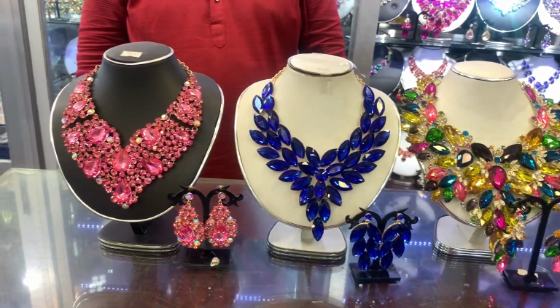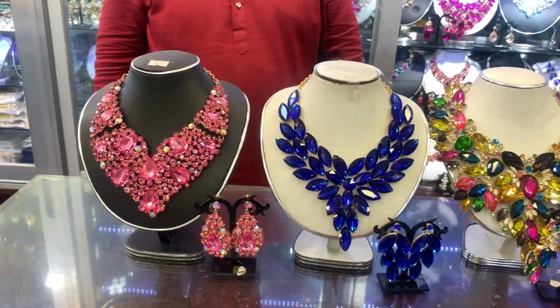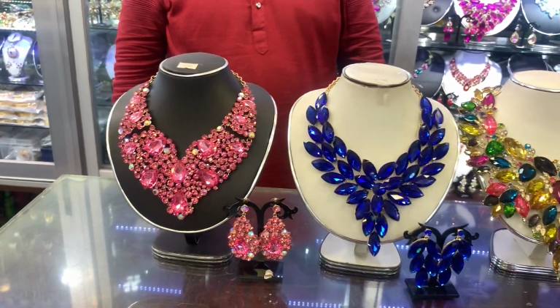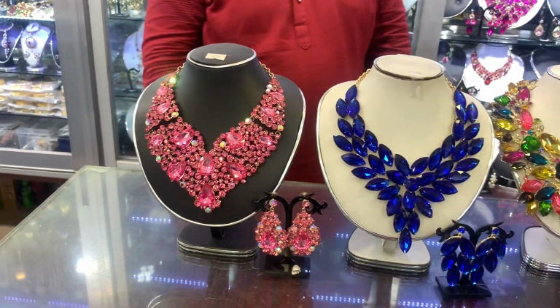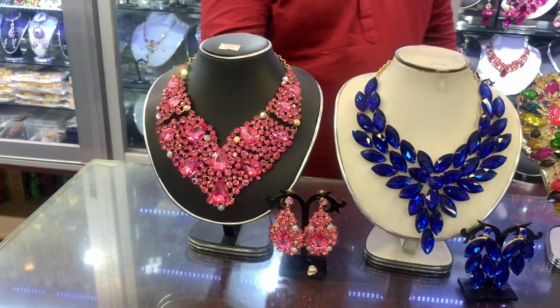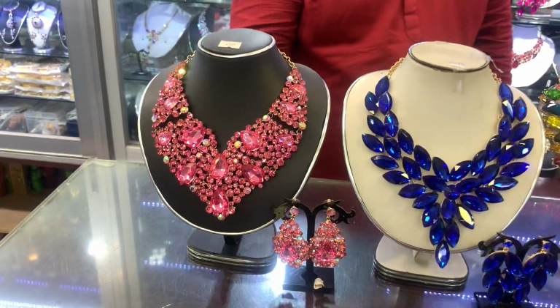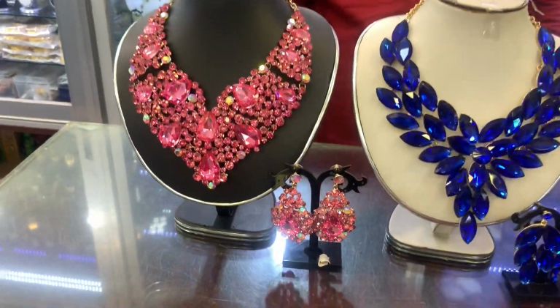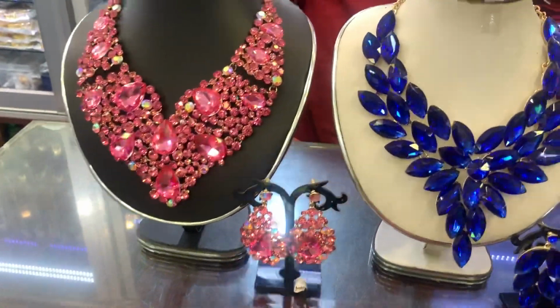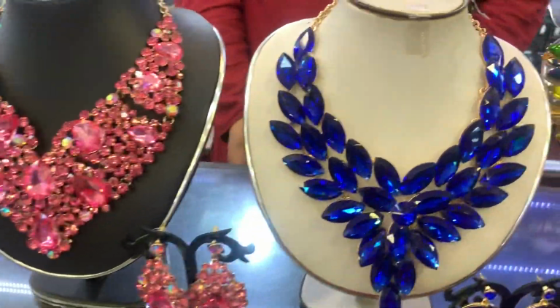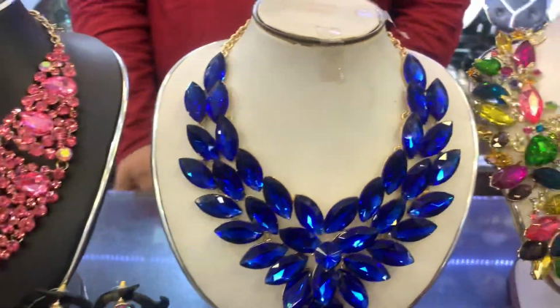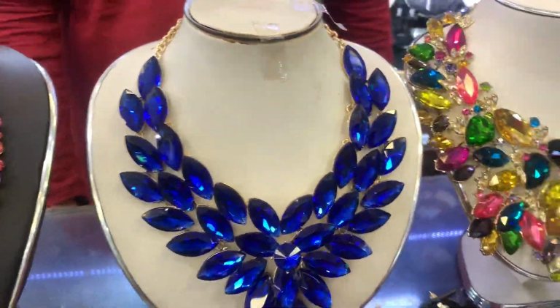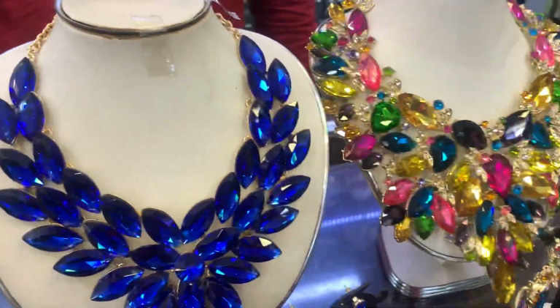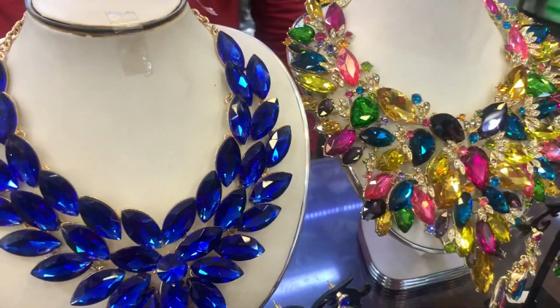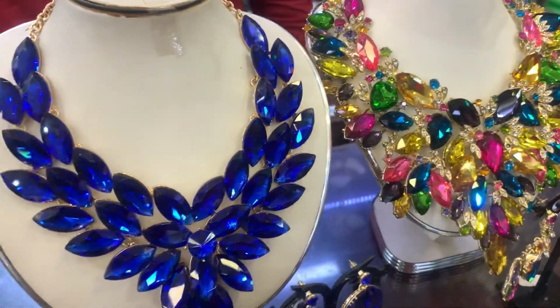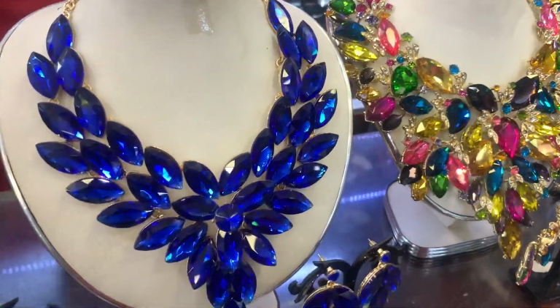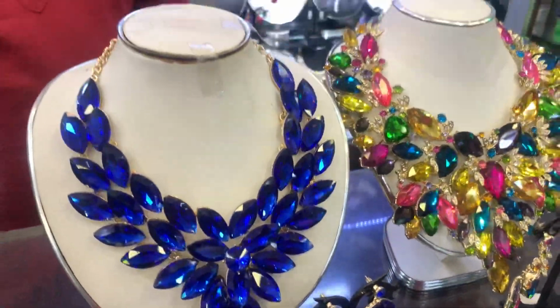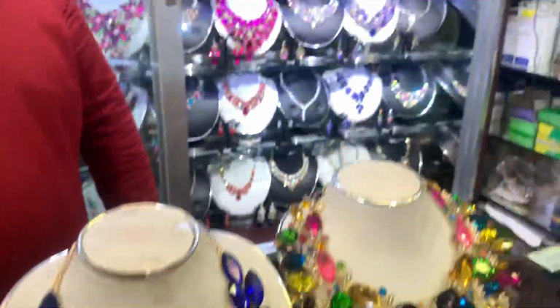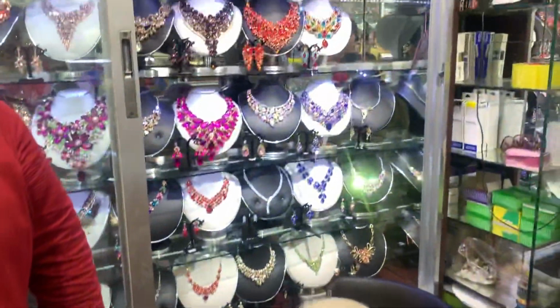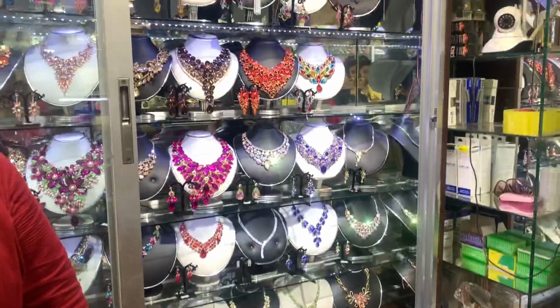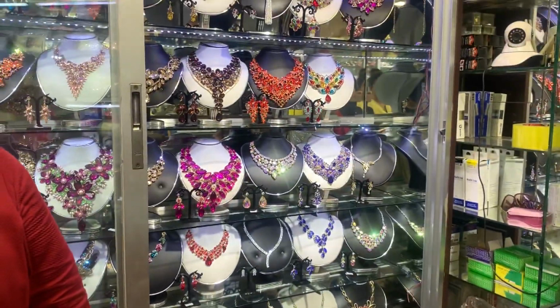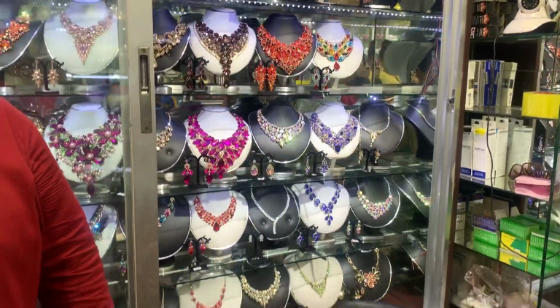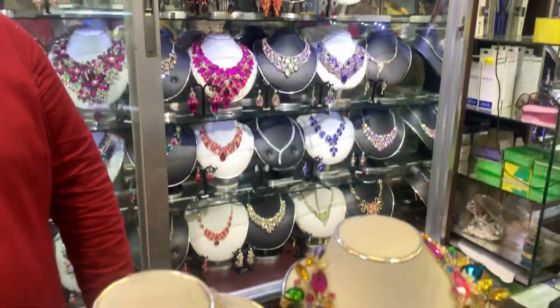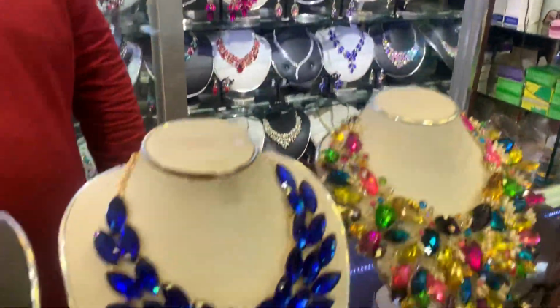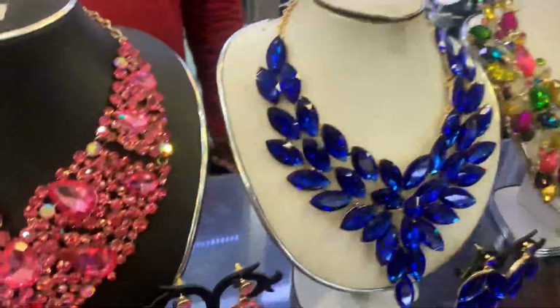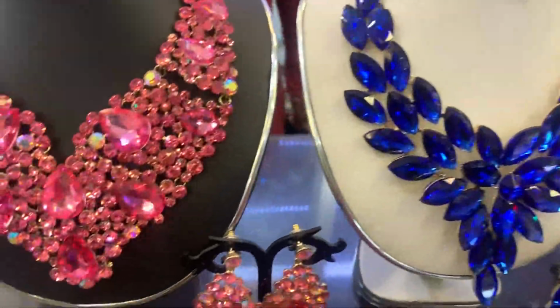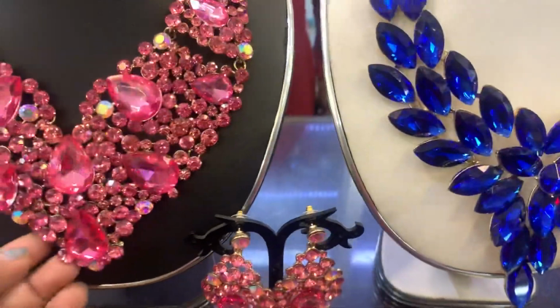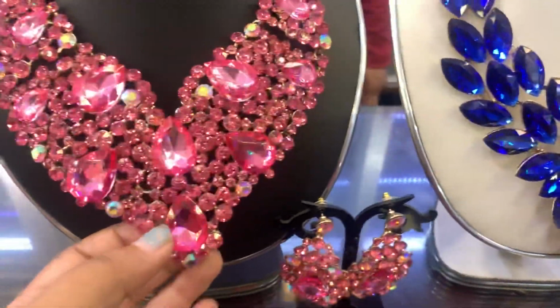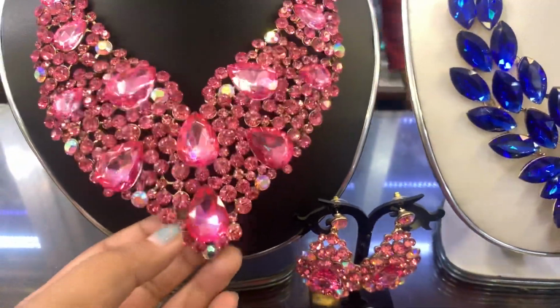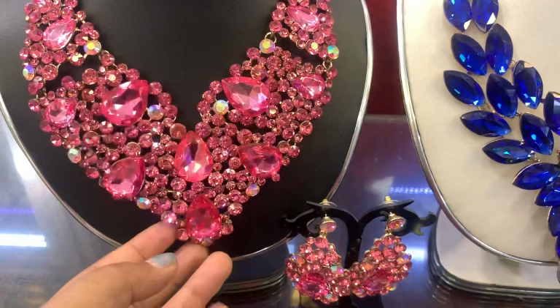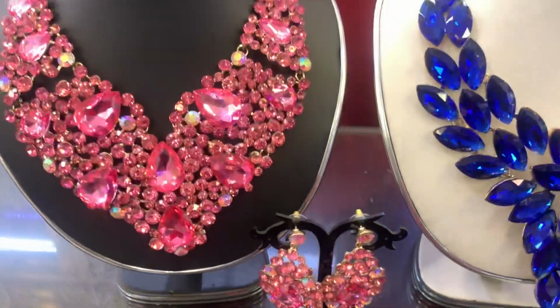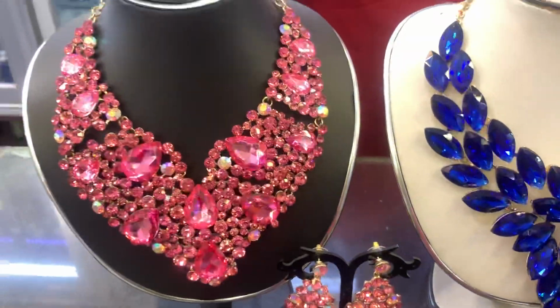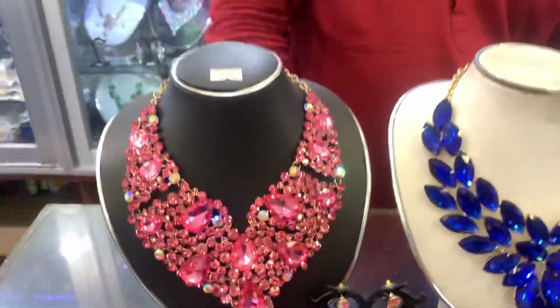Hello everyone, welcome back to my channel, viewers. We have seen all the jewelry and jewelry collection, so this is an exclusive necklace set collection.